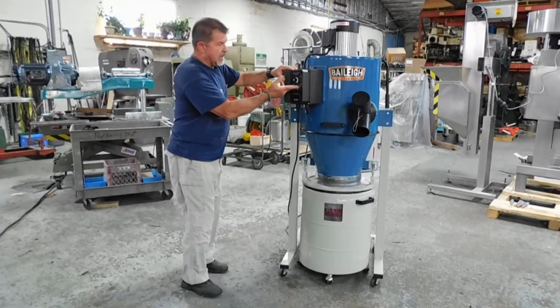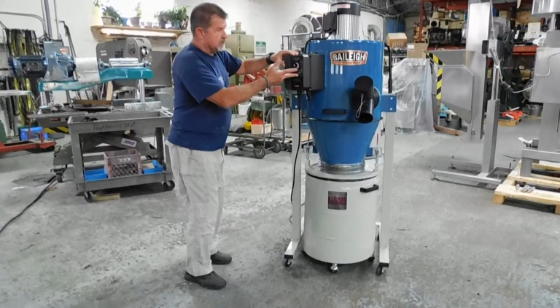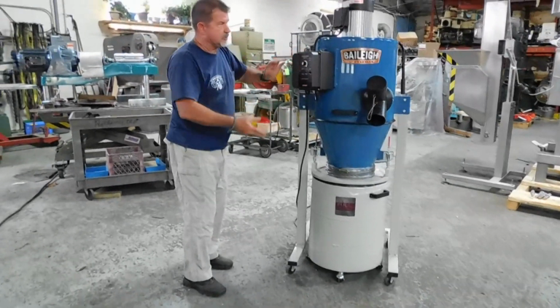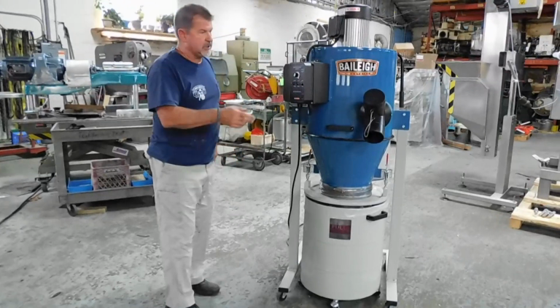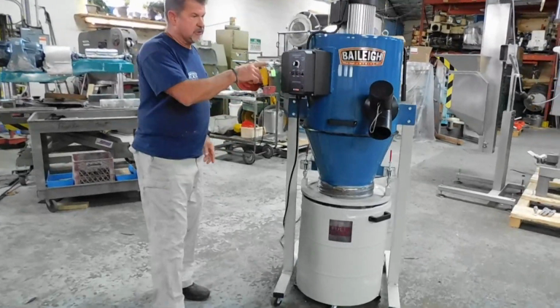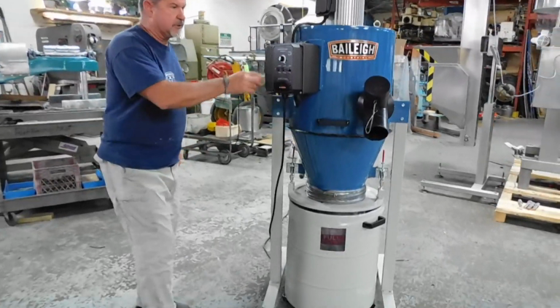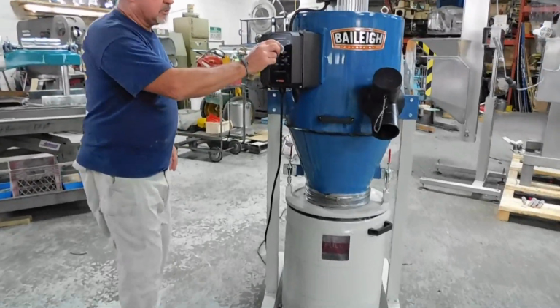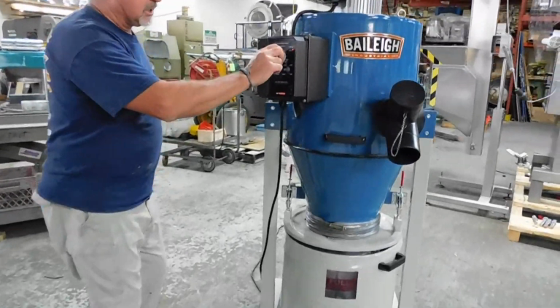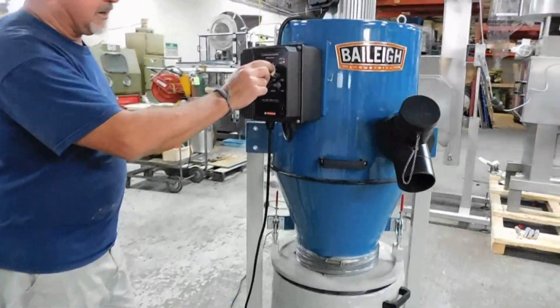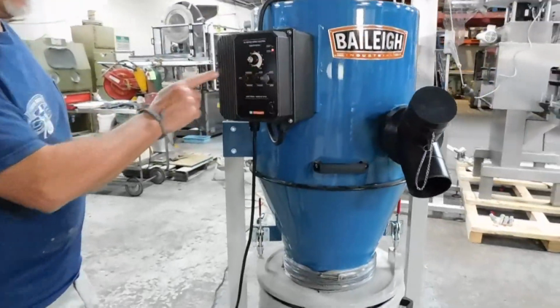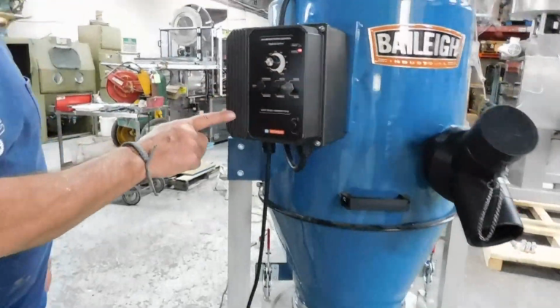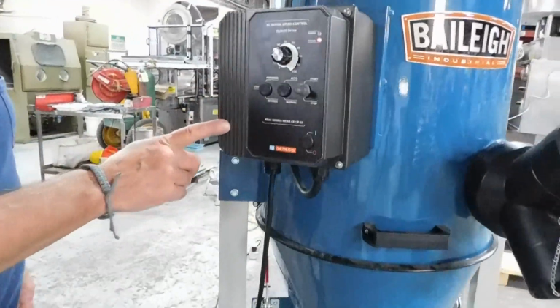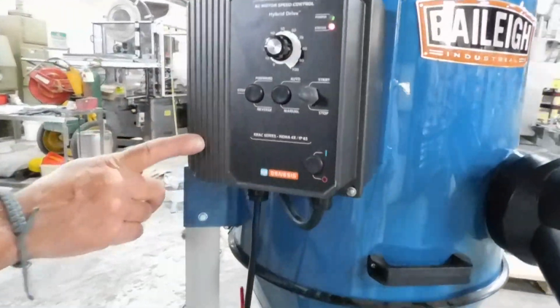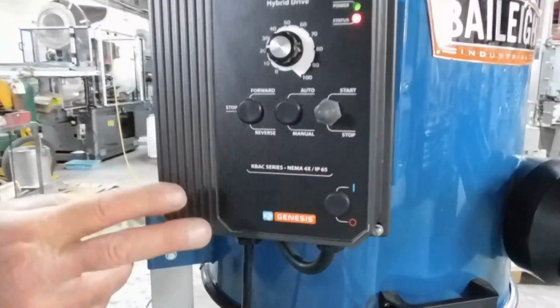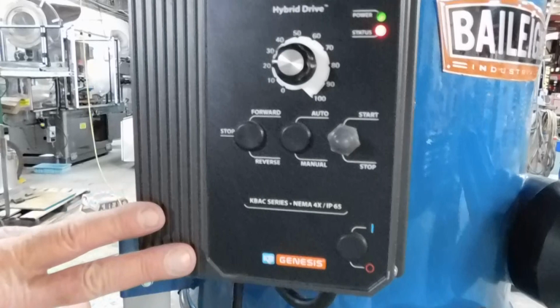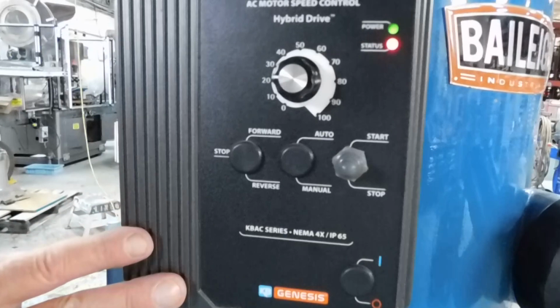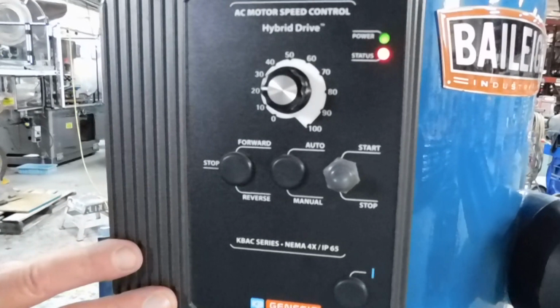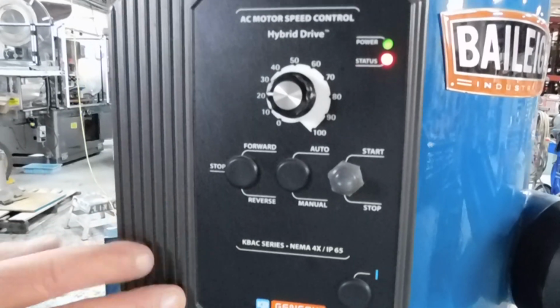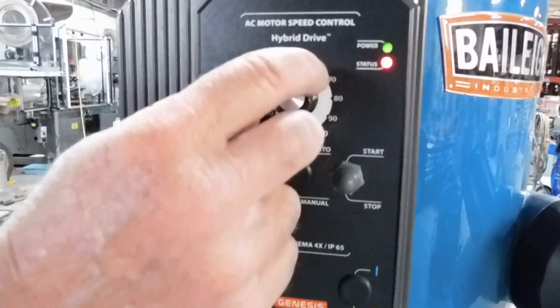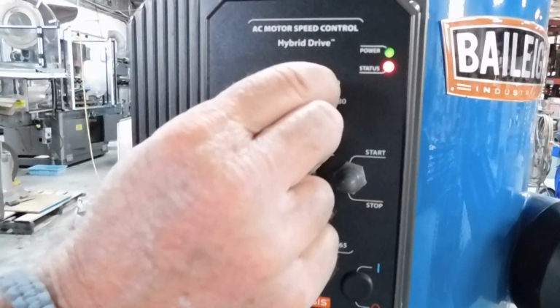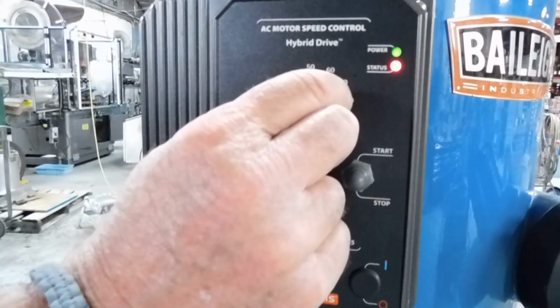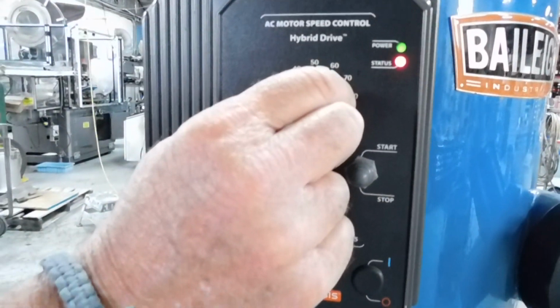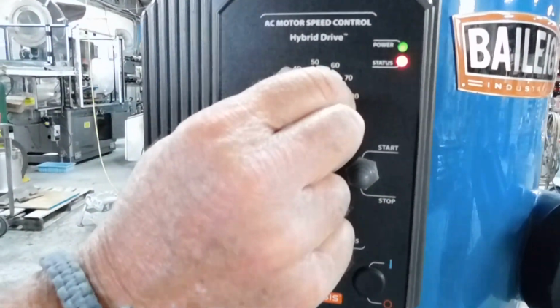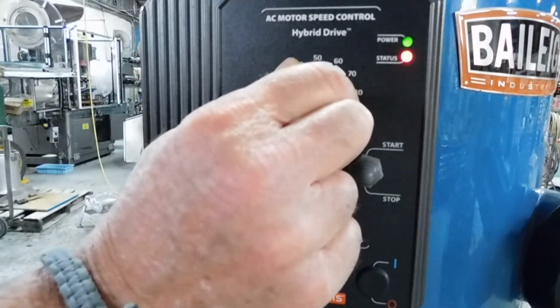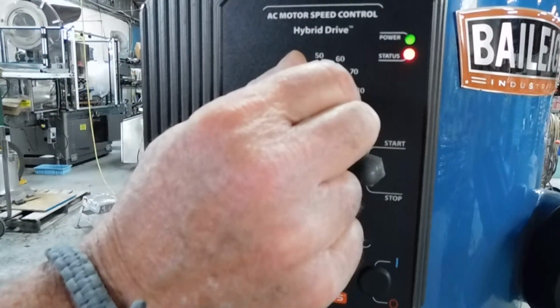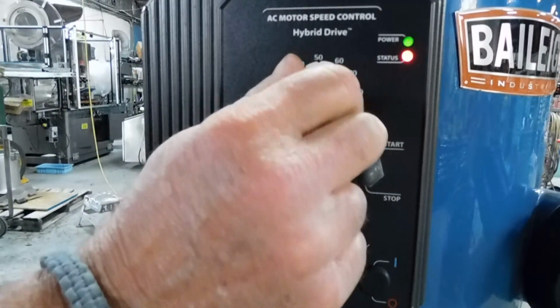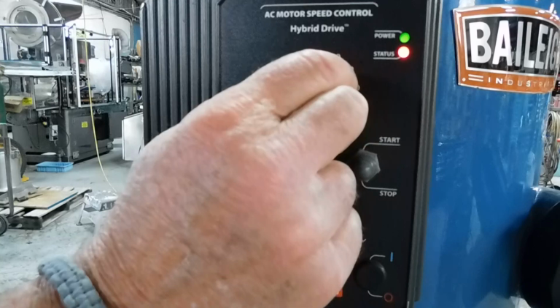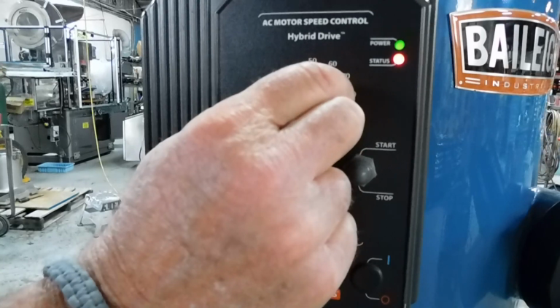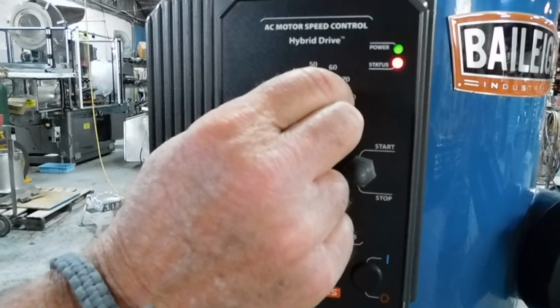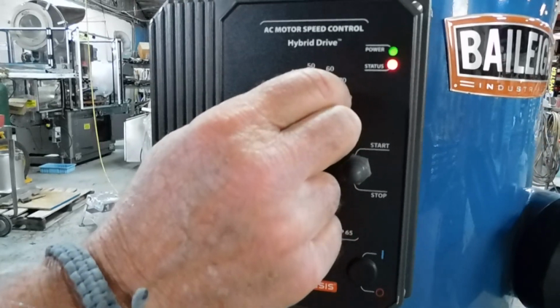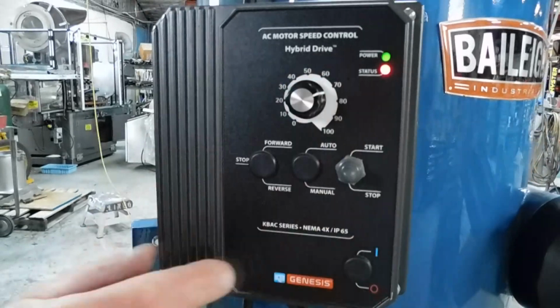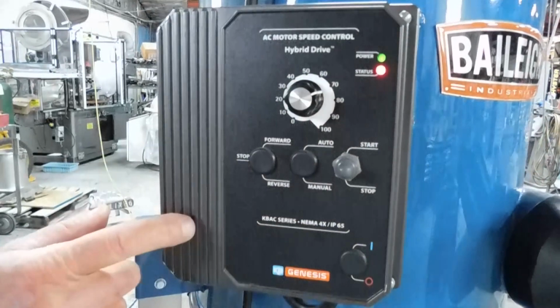What this will do is change the voltage to the single phase — a lot of the DC controllers will do this. This is a NEMA 4X IP65 rated containment box.